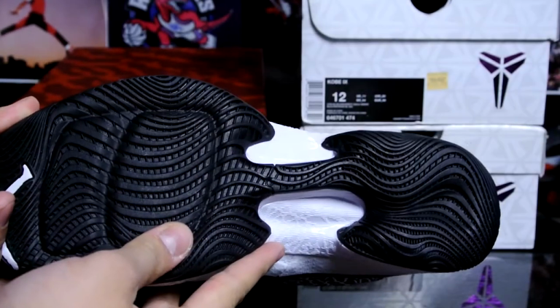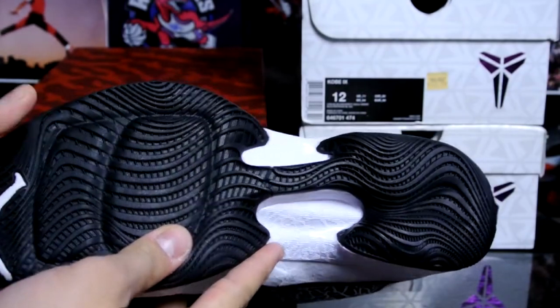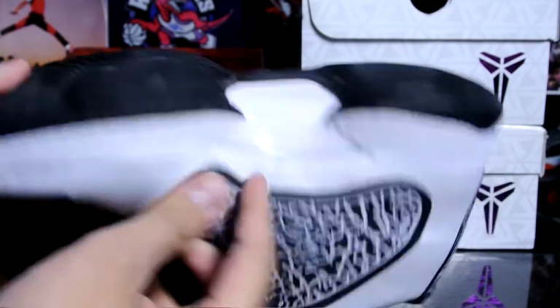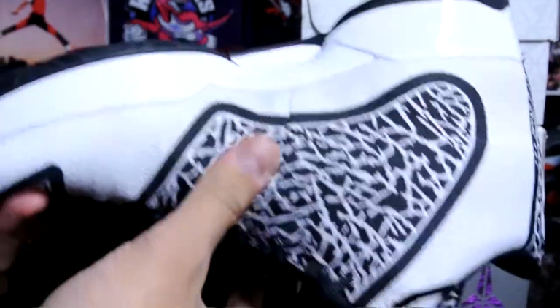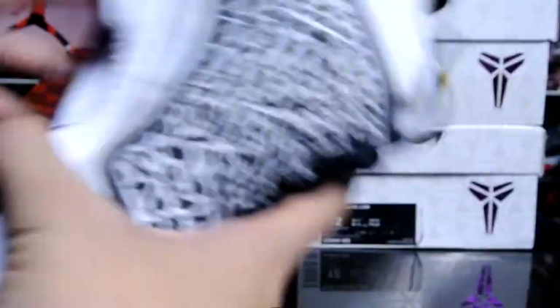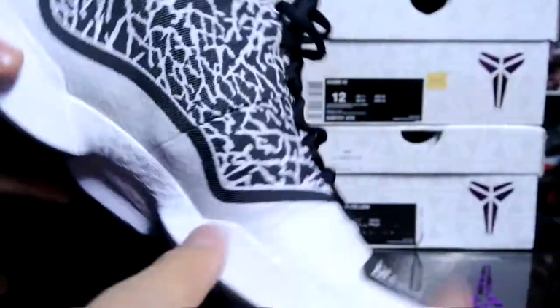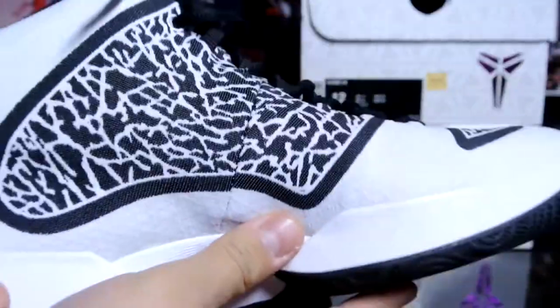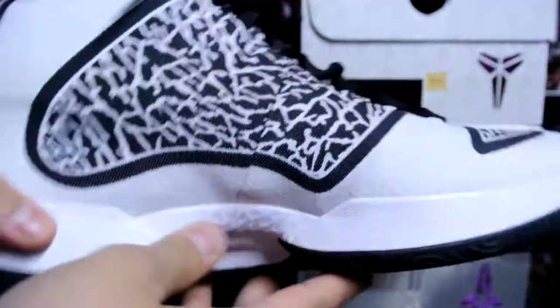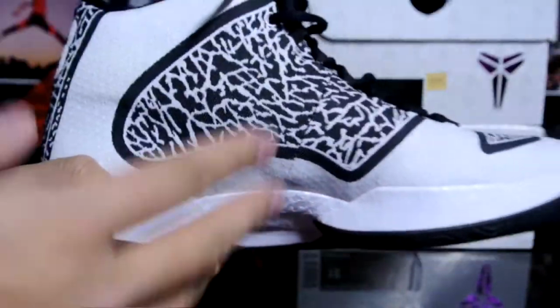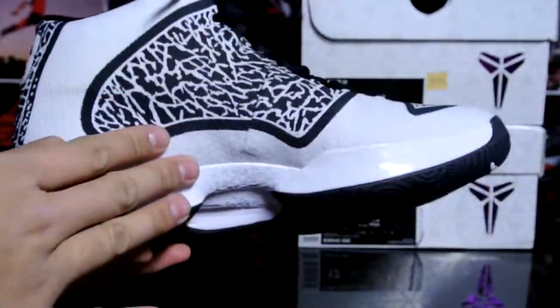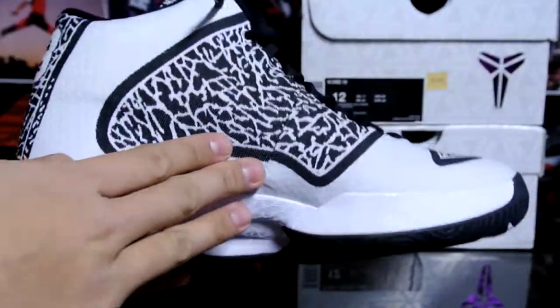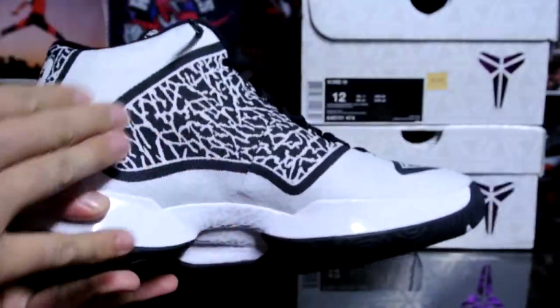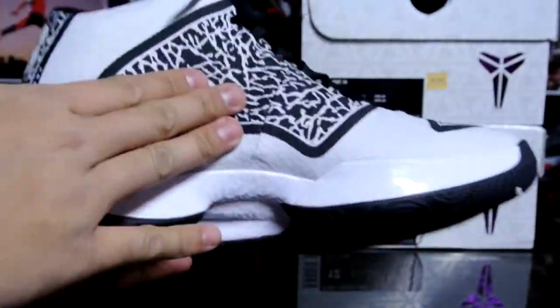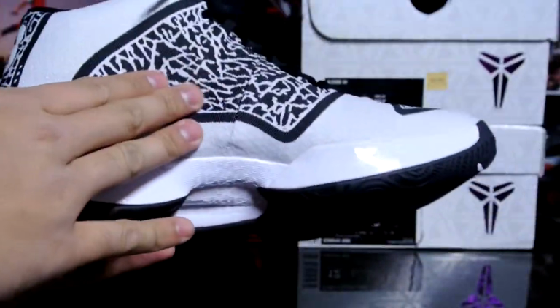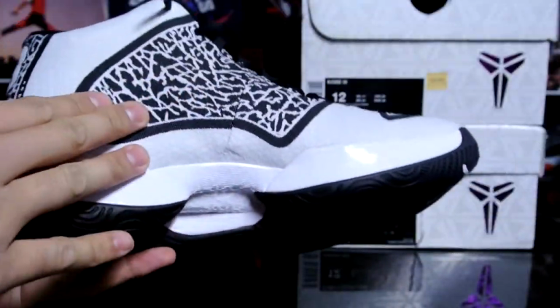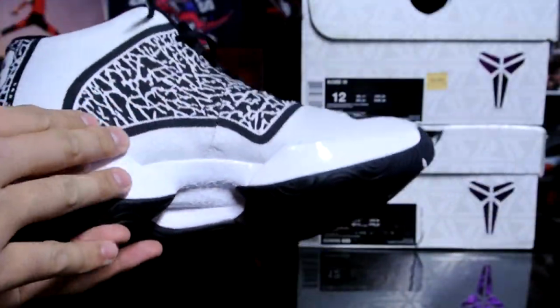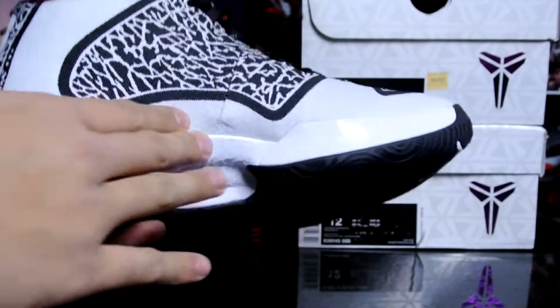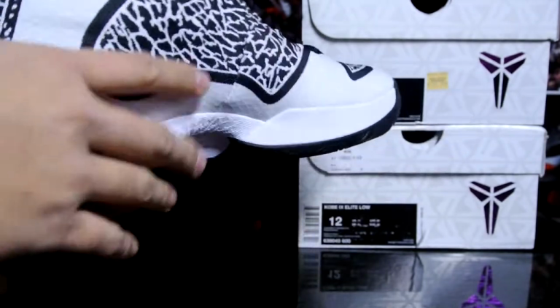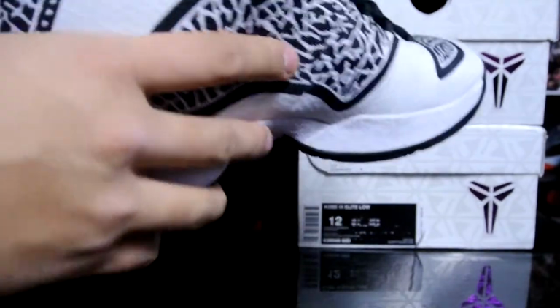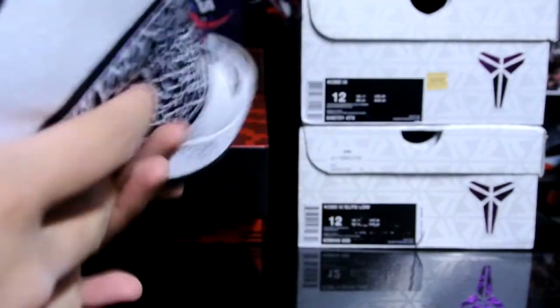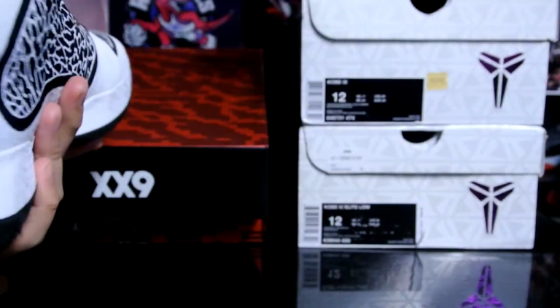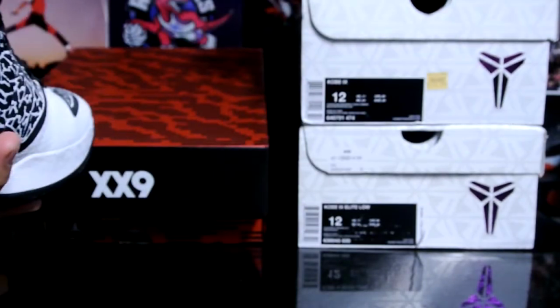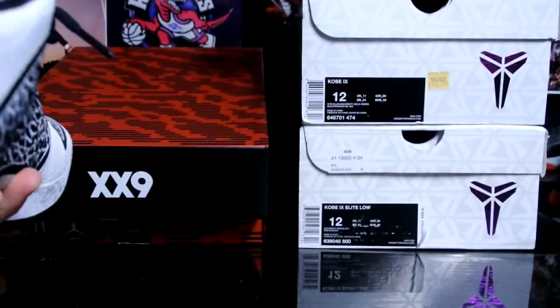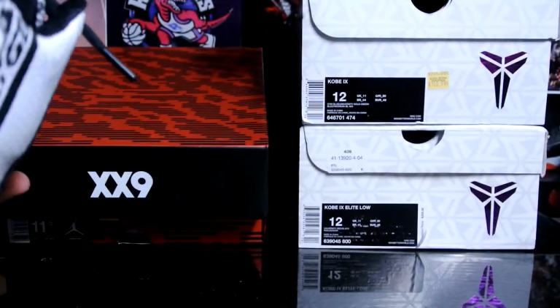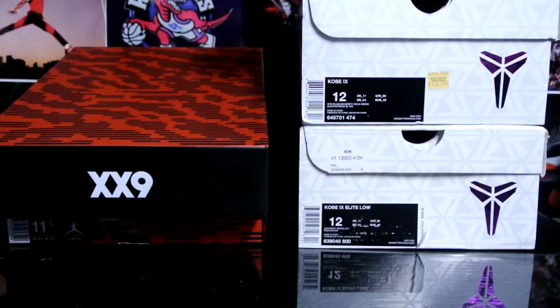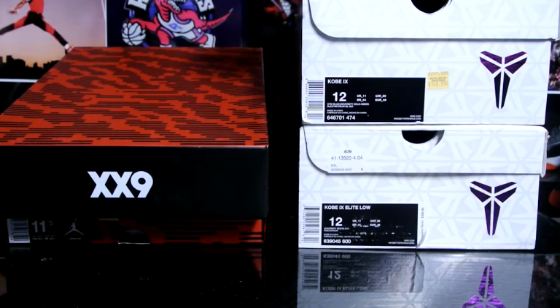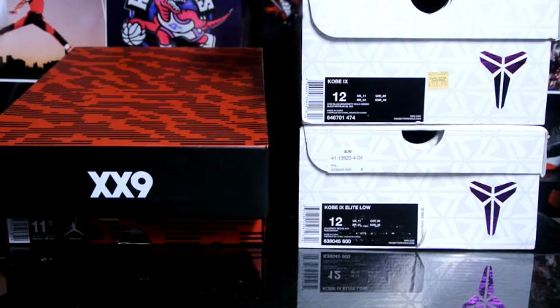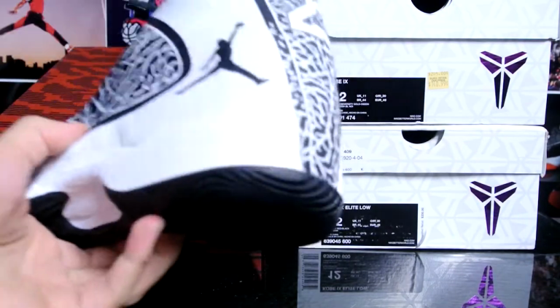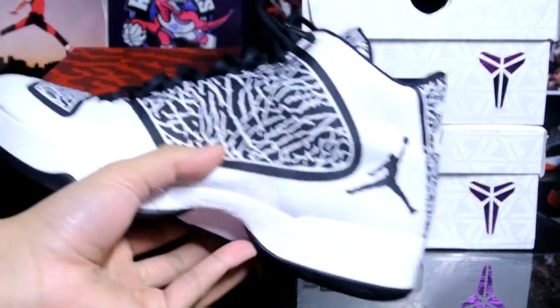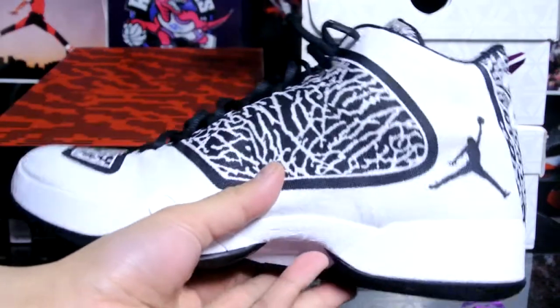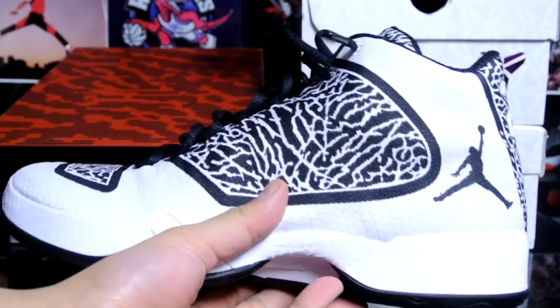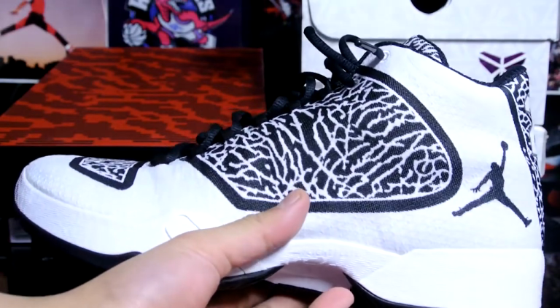This is the black and white Air Jordan 29 — tried it on for the first time, seen it in person for the first time today.